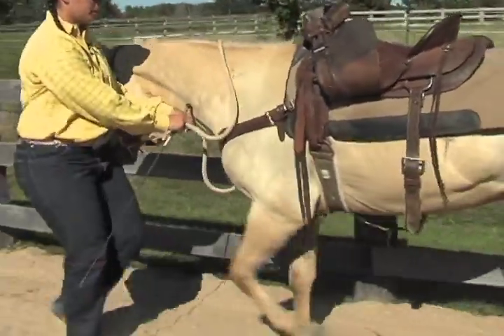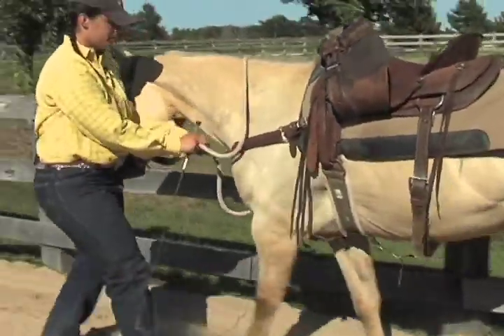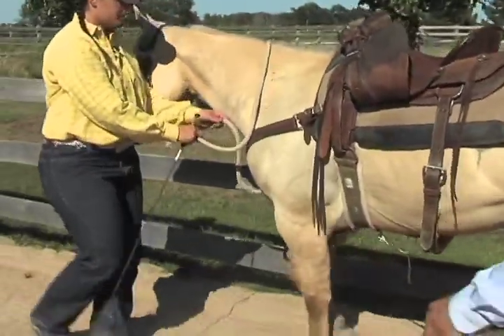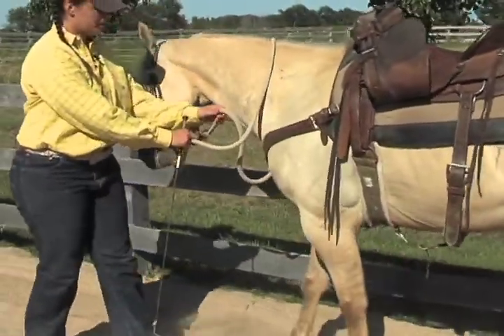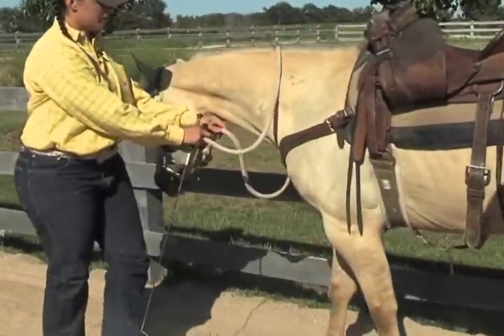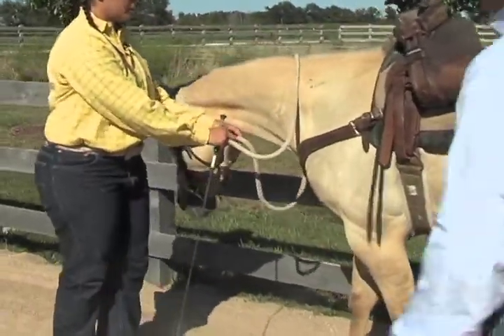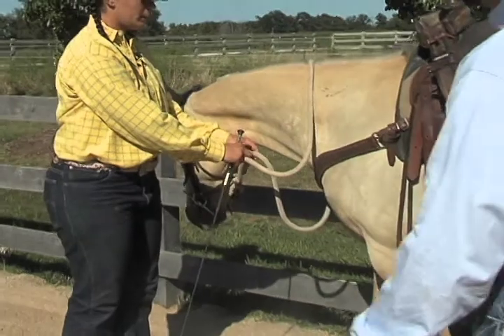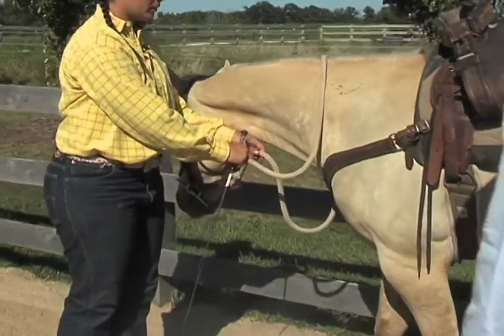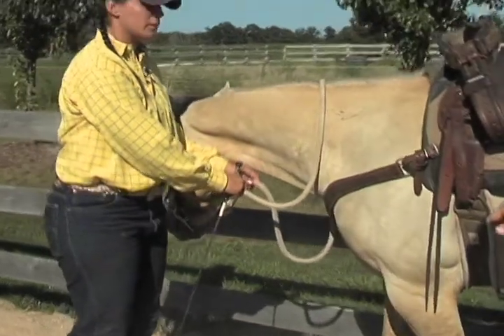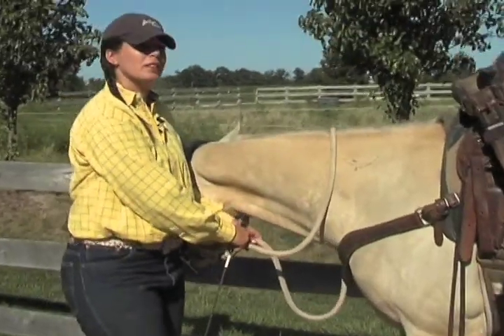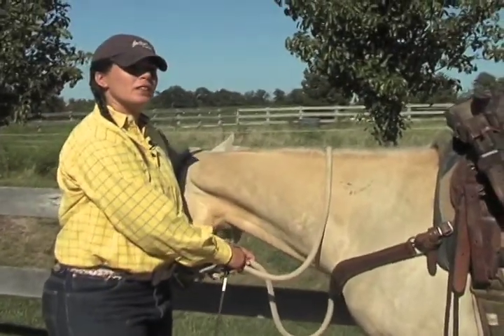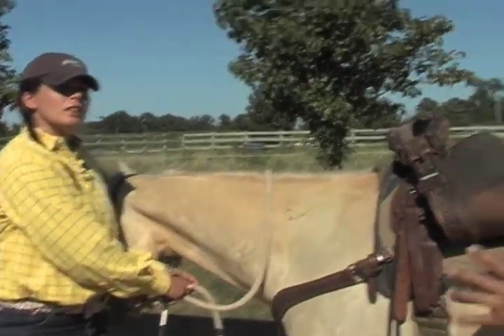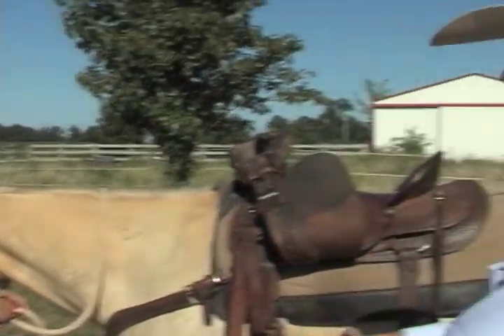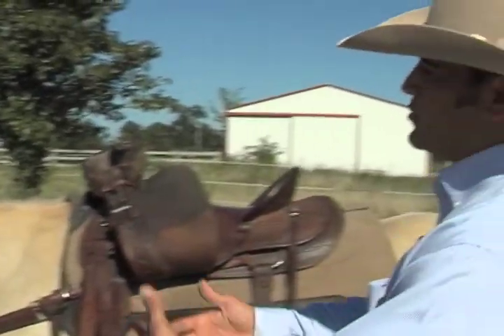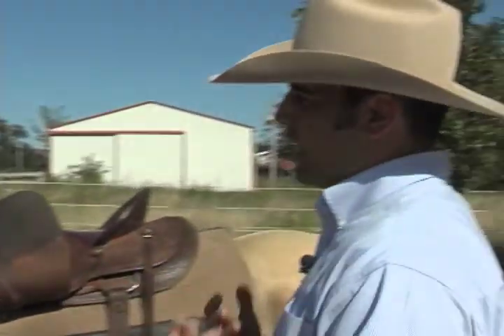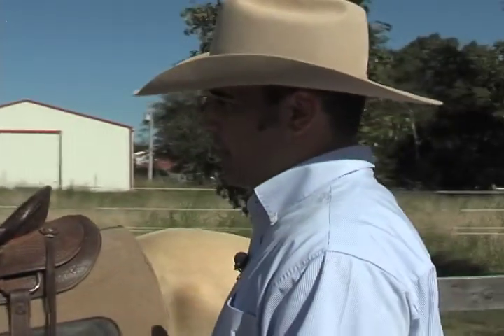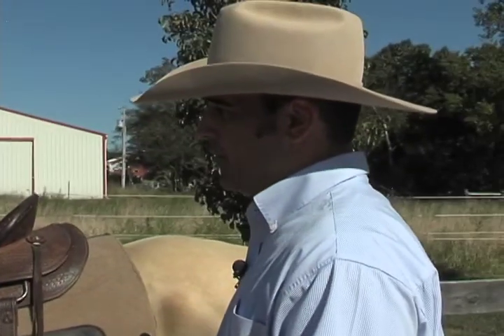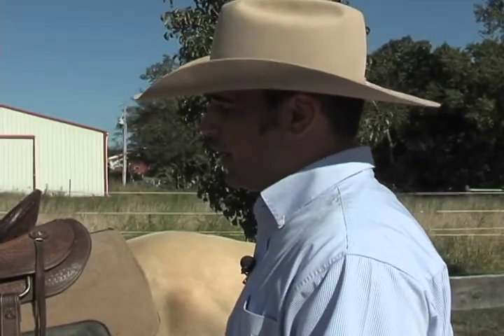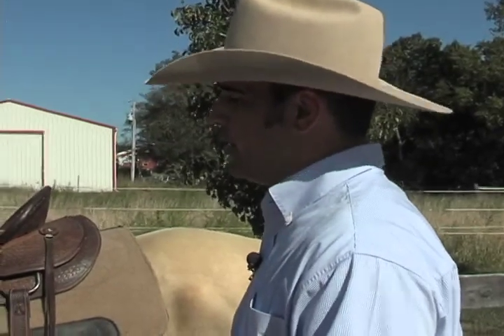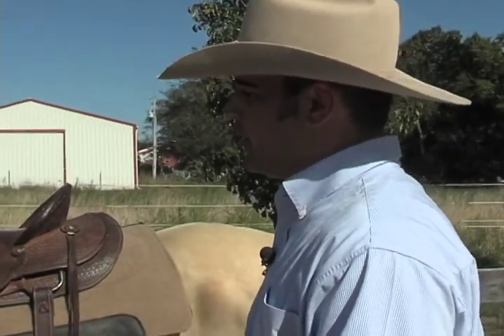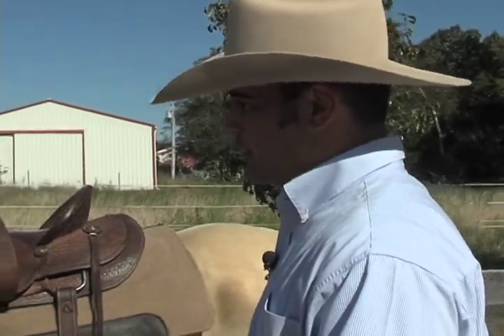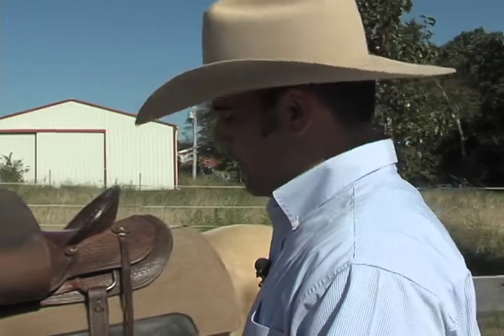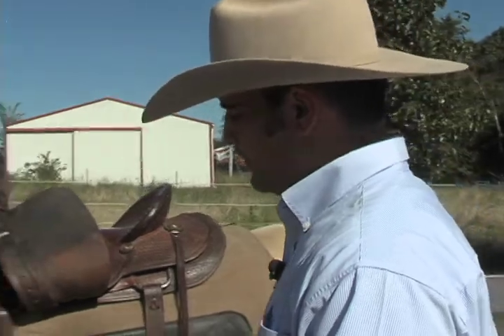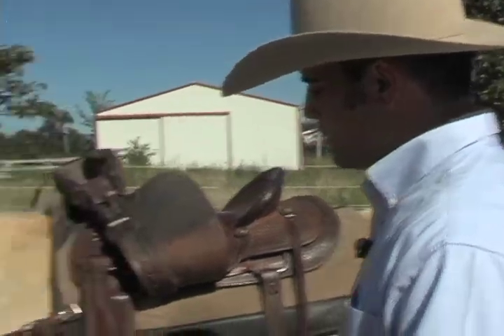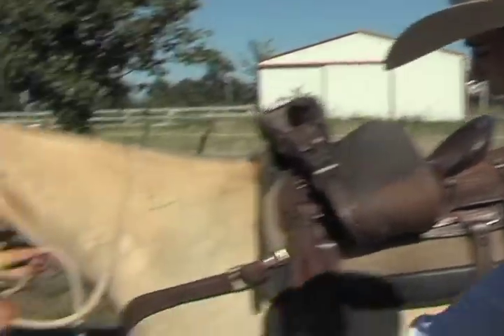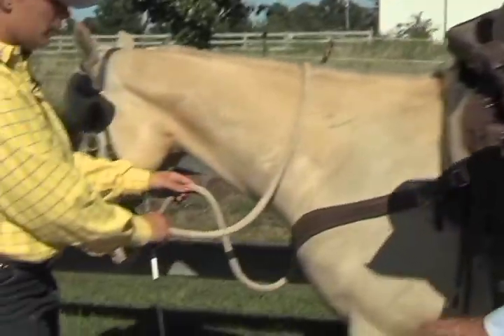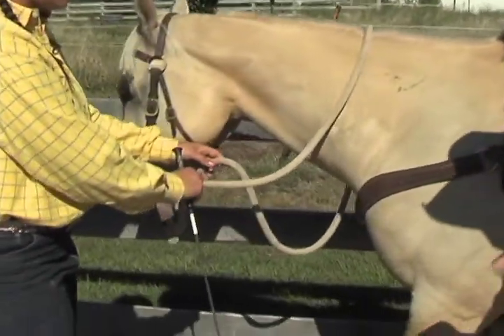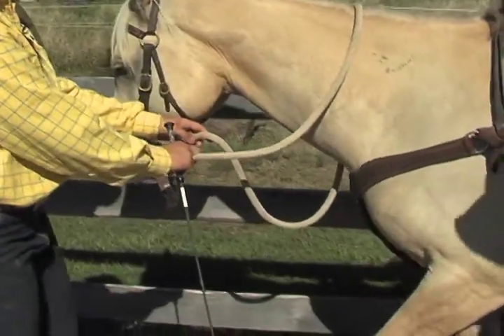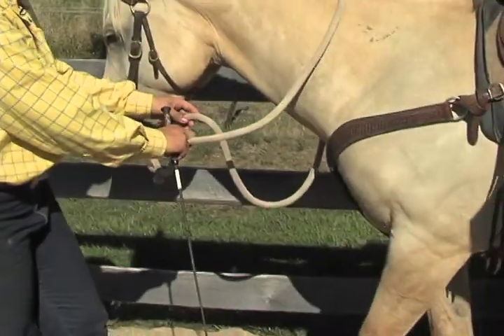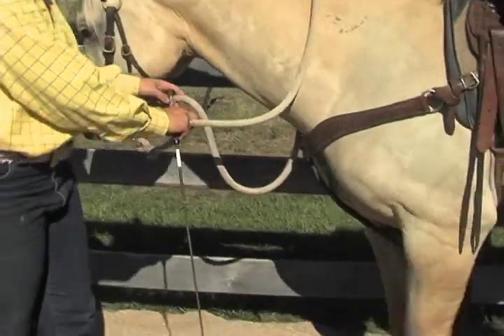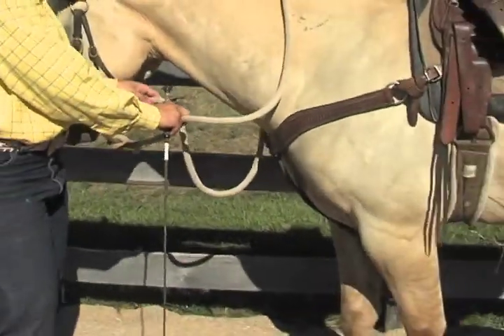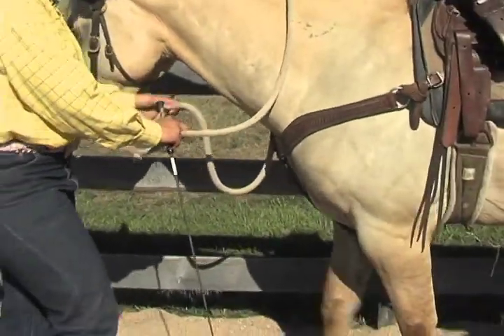So inside, outside, good. Very good. Now from there, what I want you to do is back him up. Start with my outside rein. Correct. Because that leg is forward more than the inside leg was.